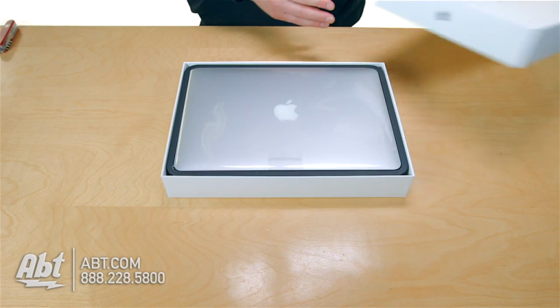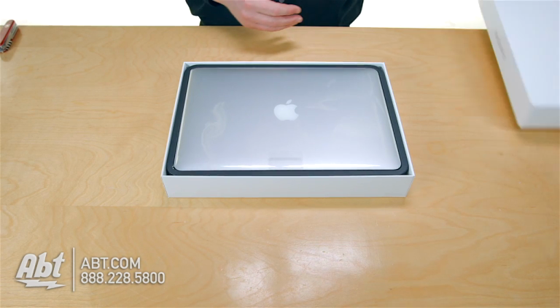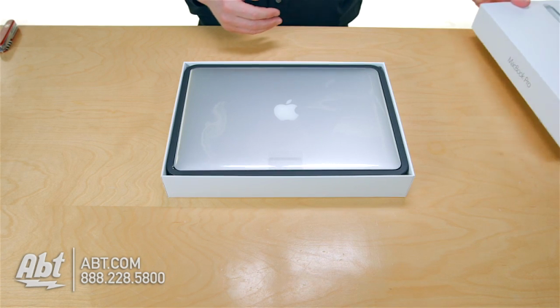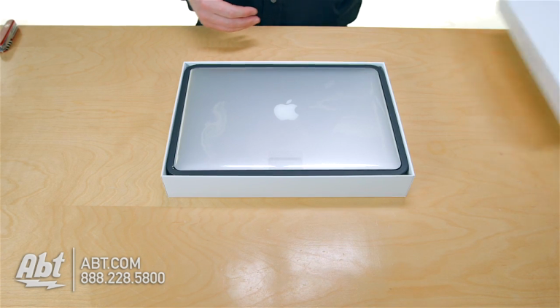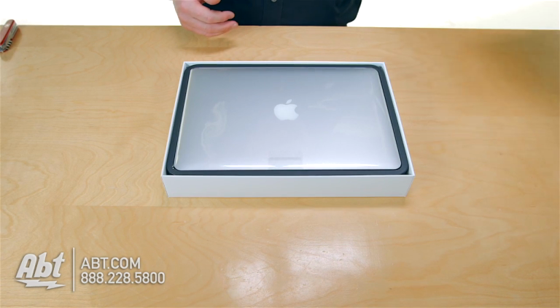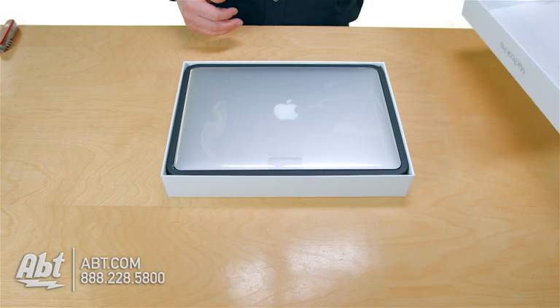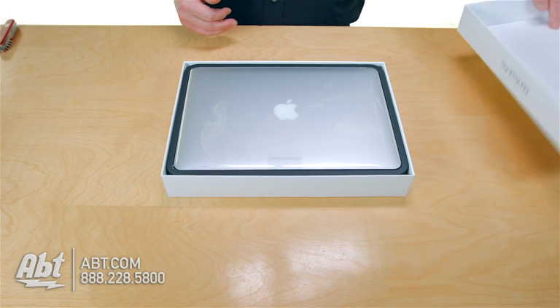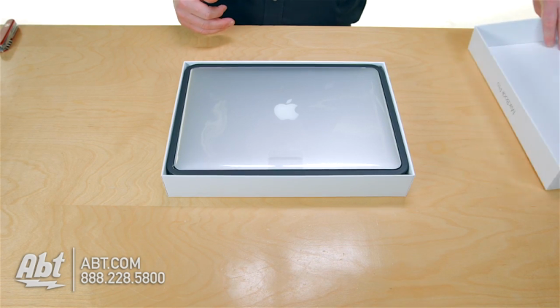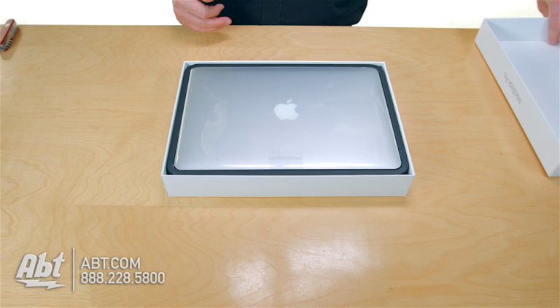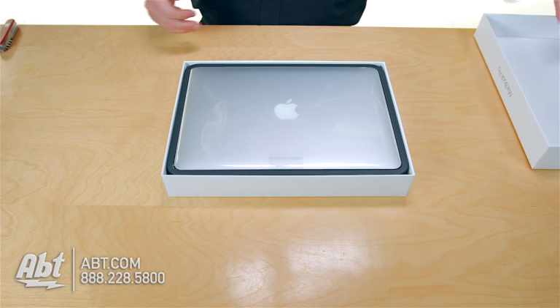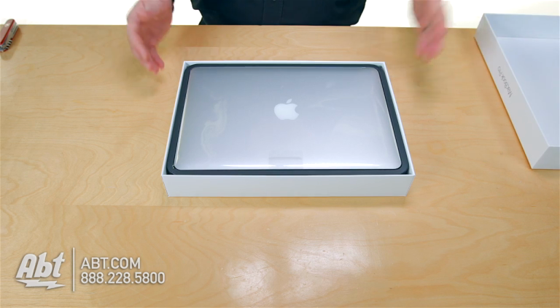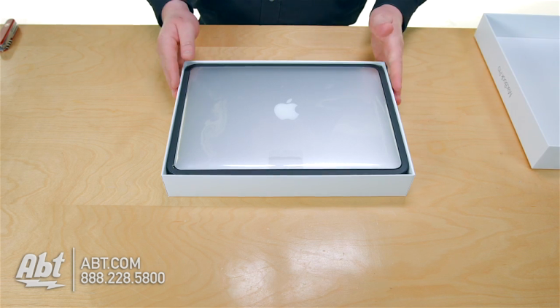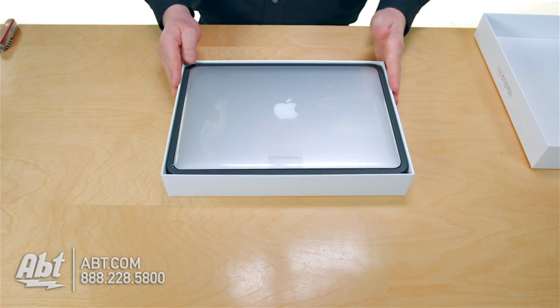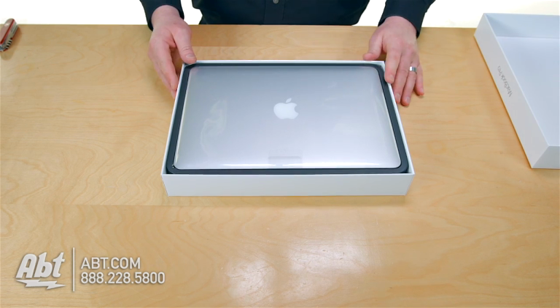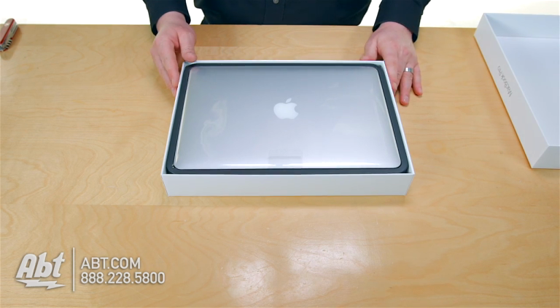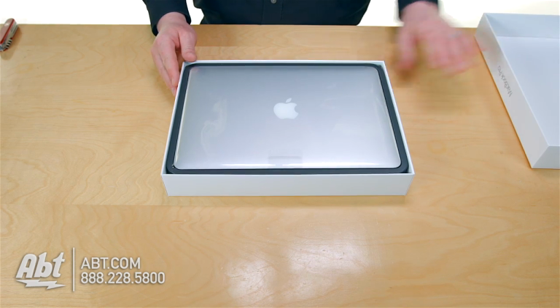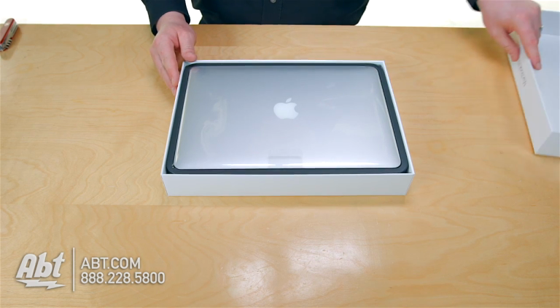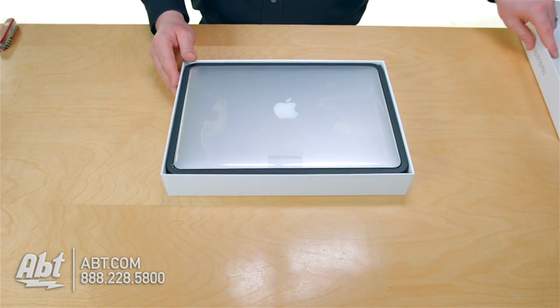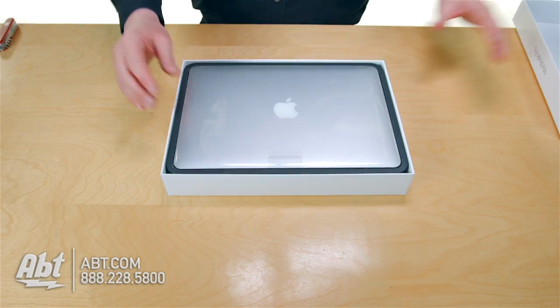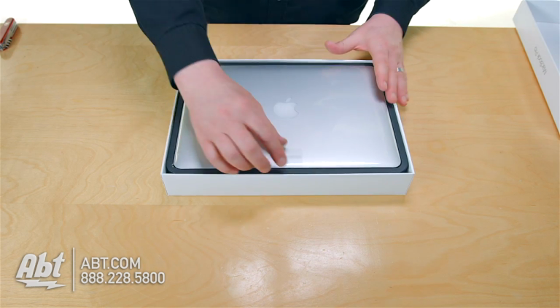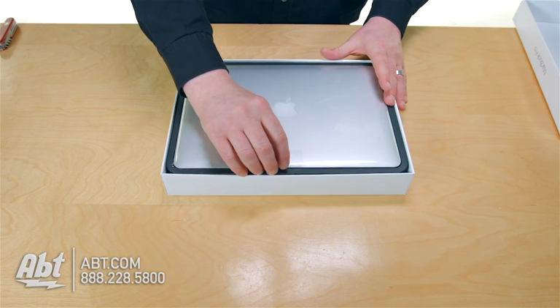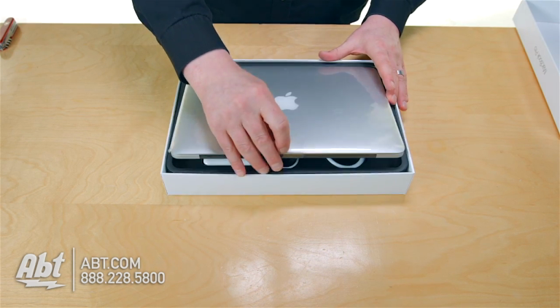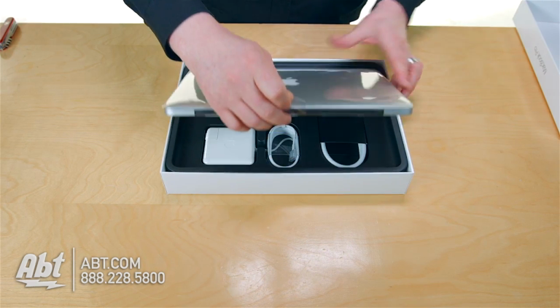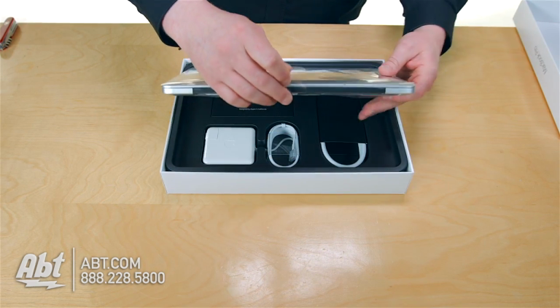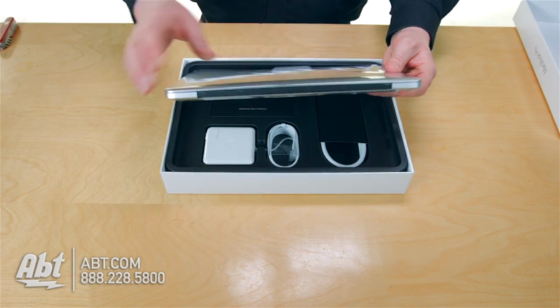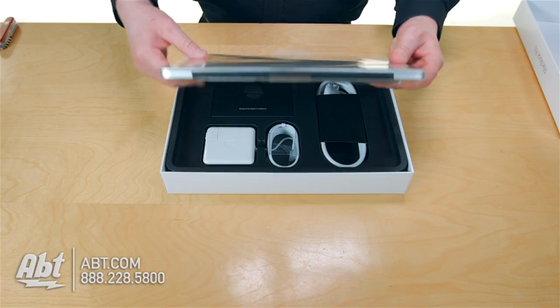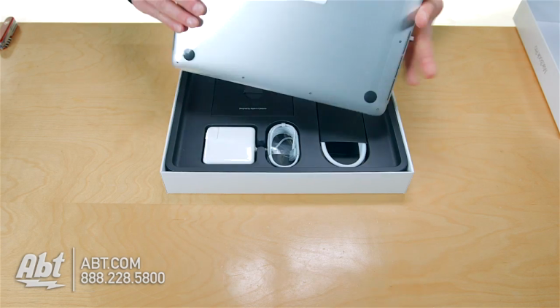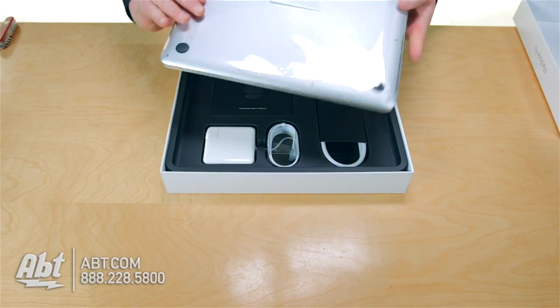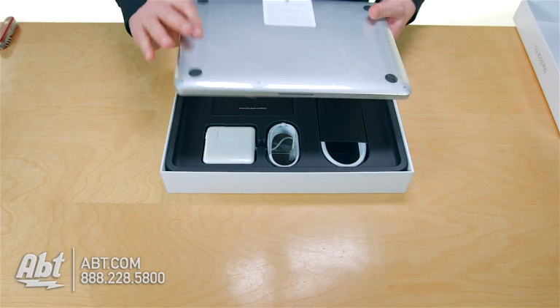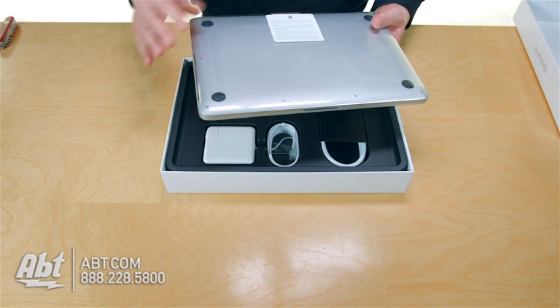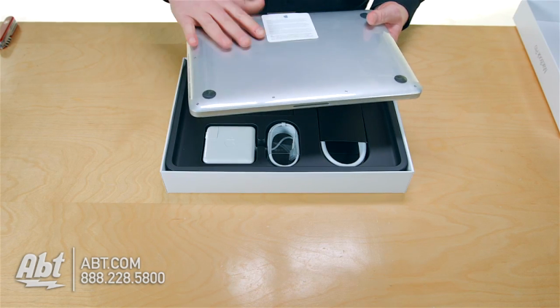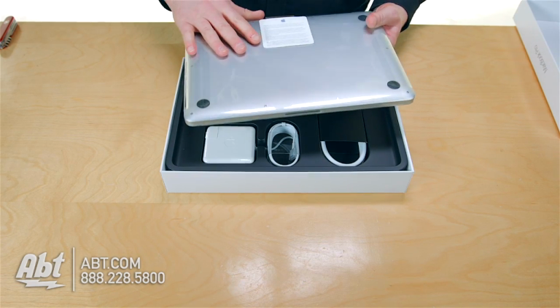So here you are. One thing Apple does amazing is their packaging — we love their packaging. Here's your computer right up front, and you've got this piece of plastic here.